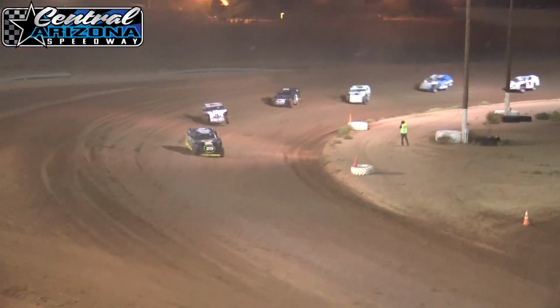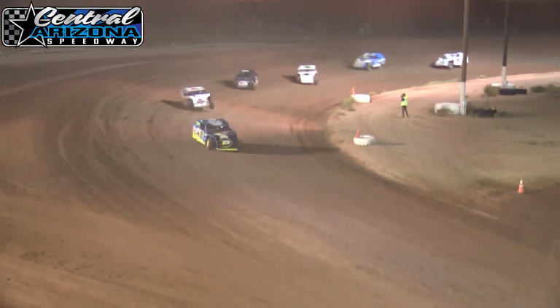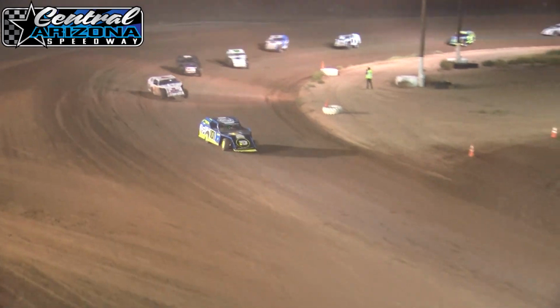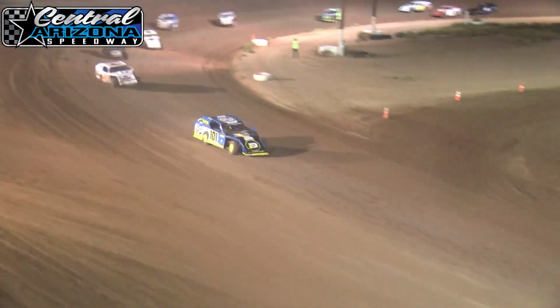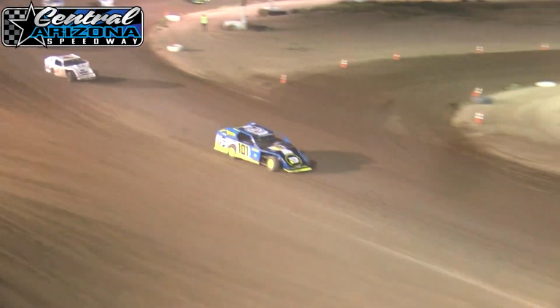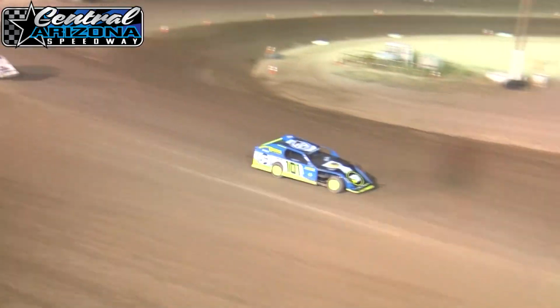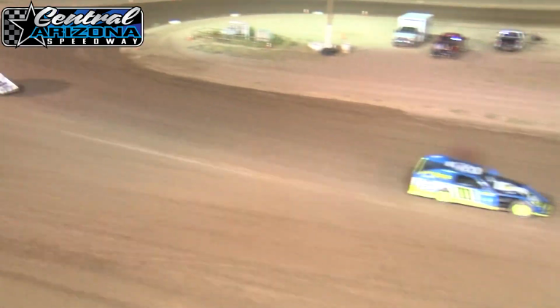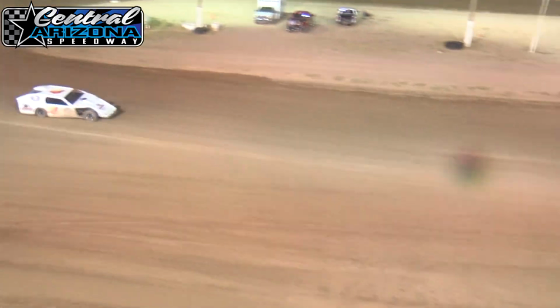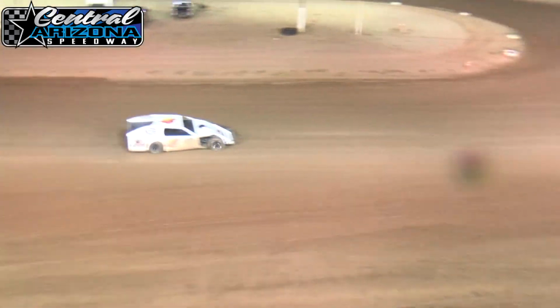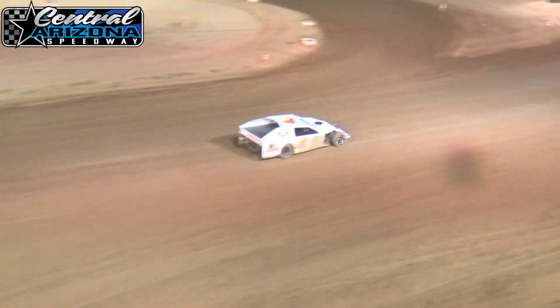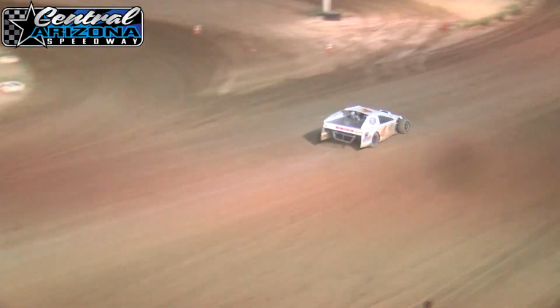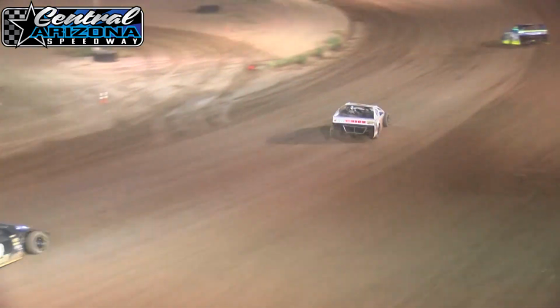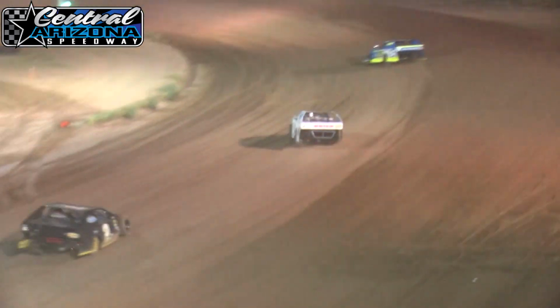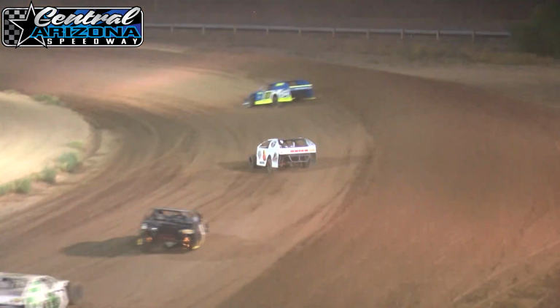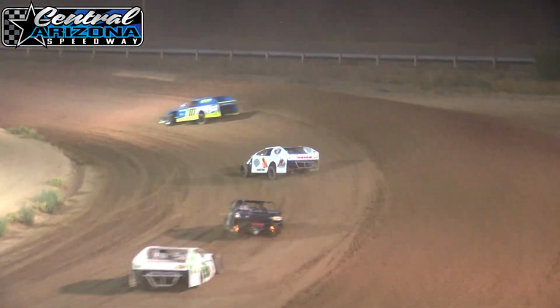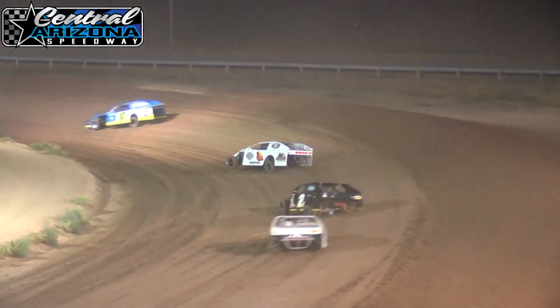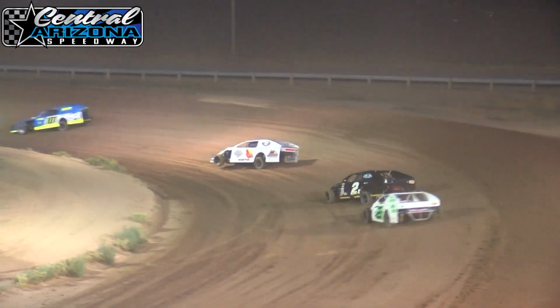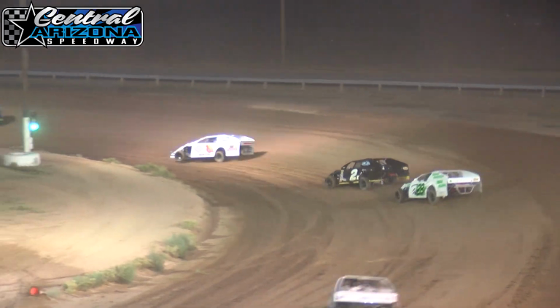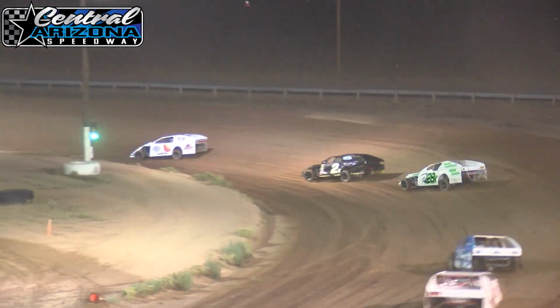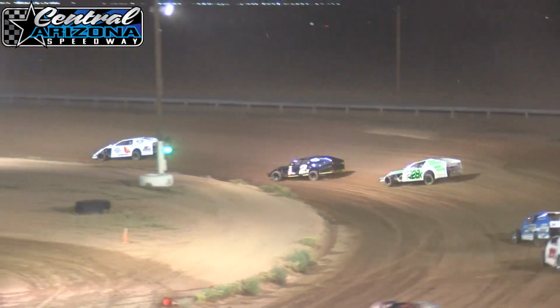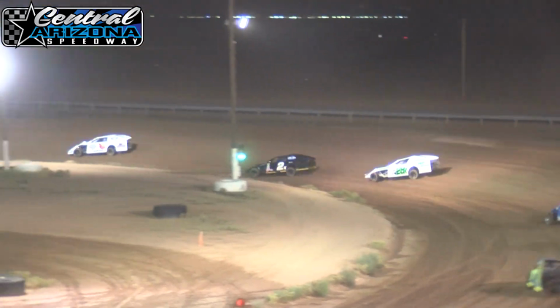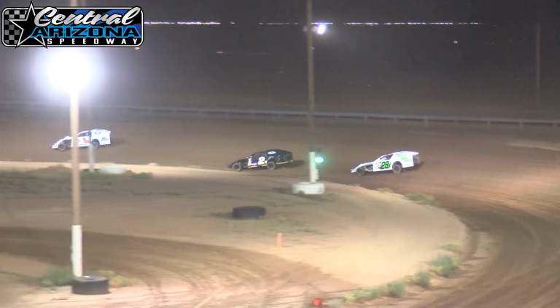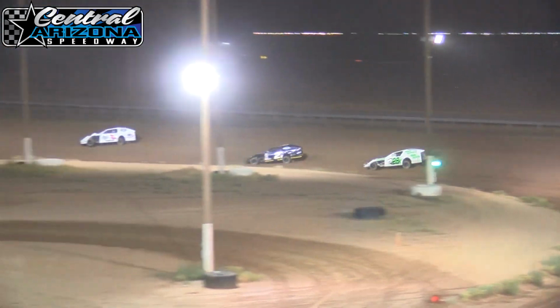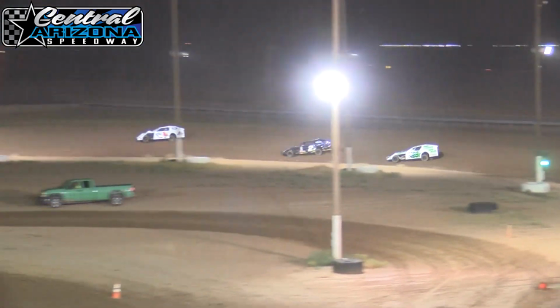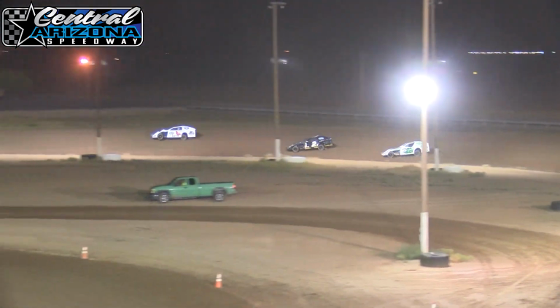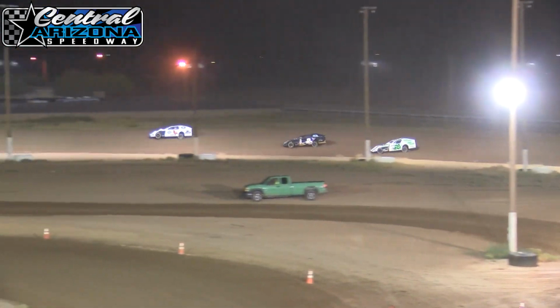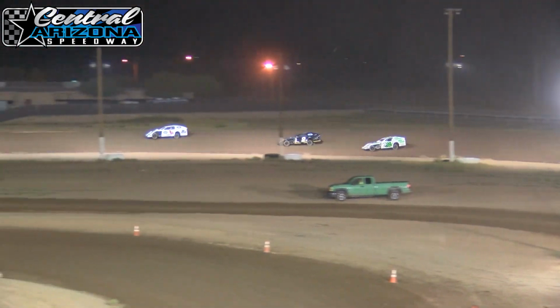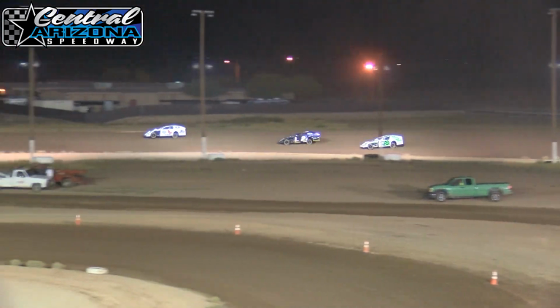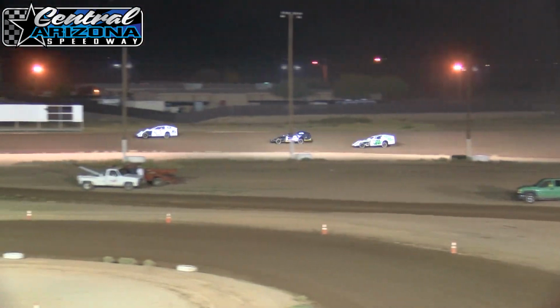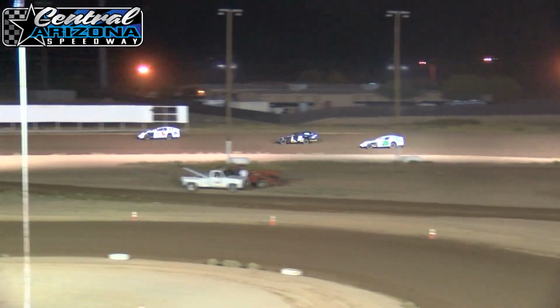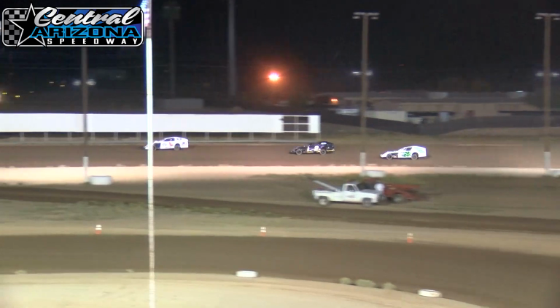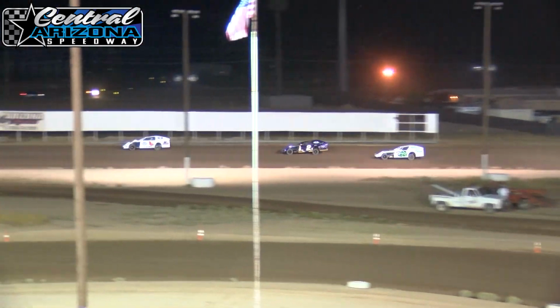Looks like they got it figured out and everybody's running like they should be. That's the one-on-one car, Butch Reed Kirtley, your leader of the race. Sixth car, Eric Center, he's running third. Roy Poling Sr. — excuse me, Eric Center is running second.